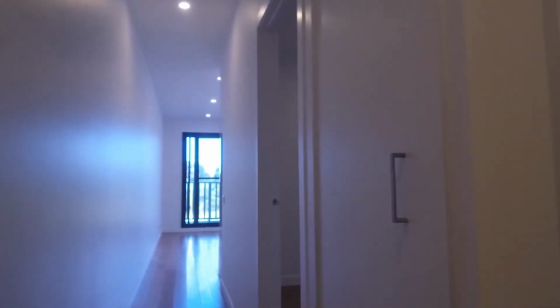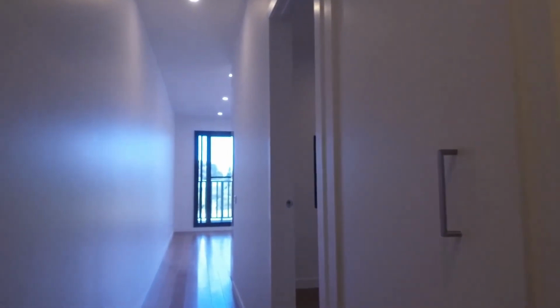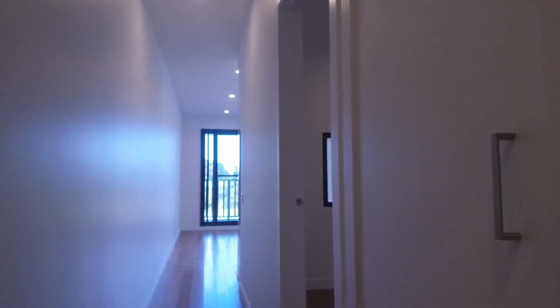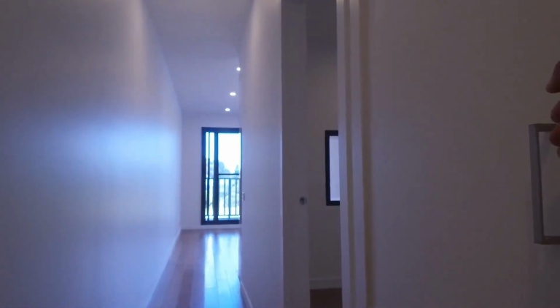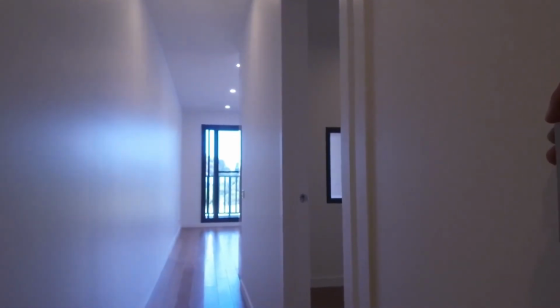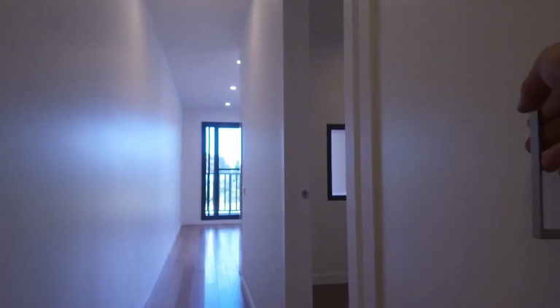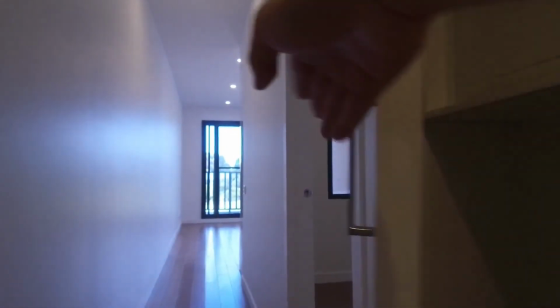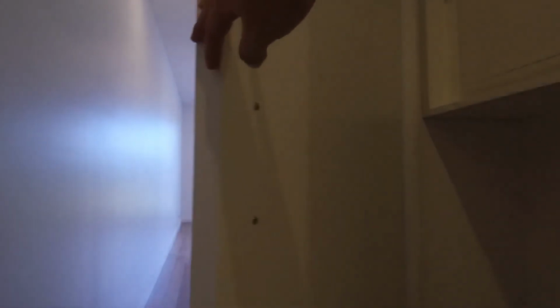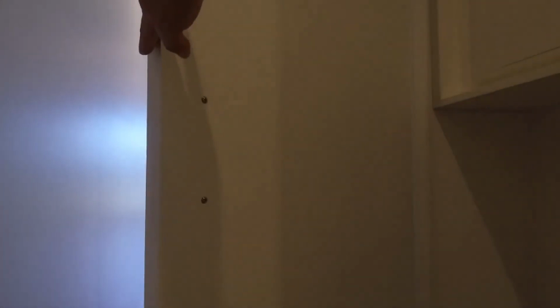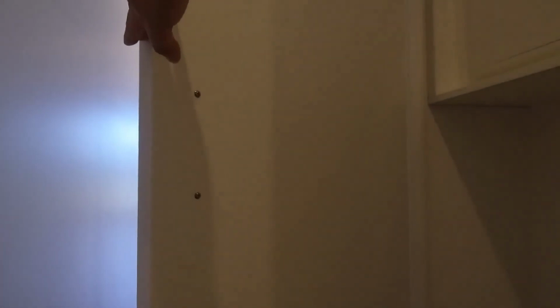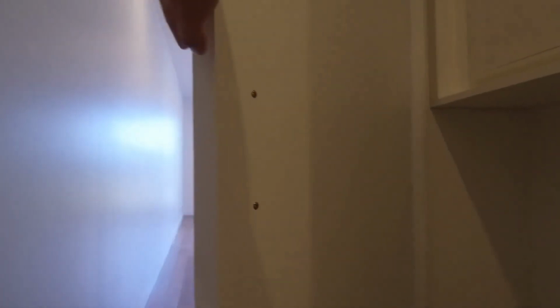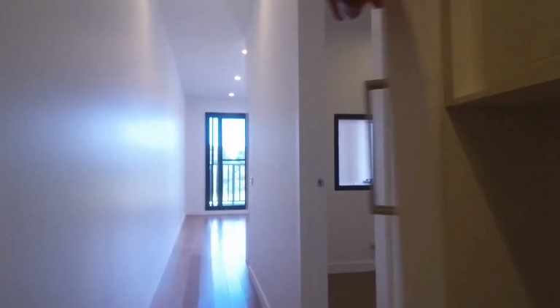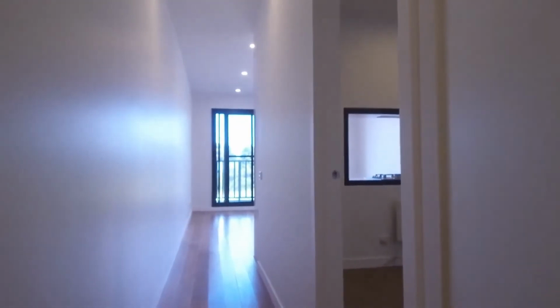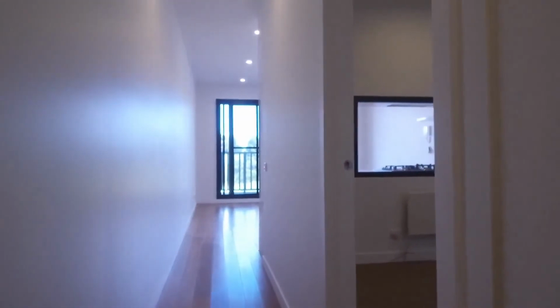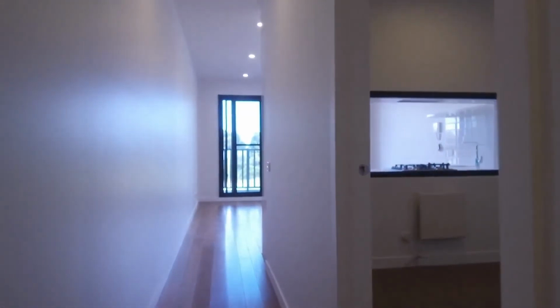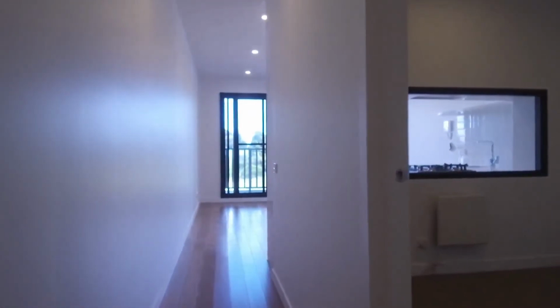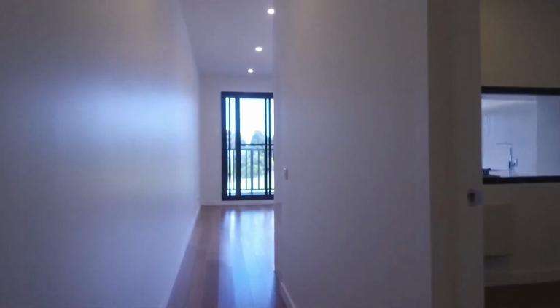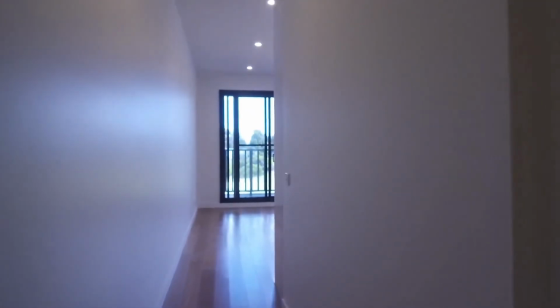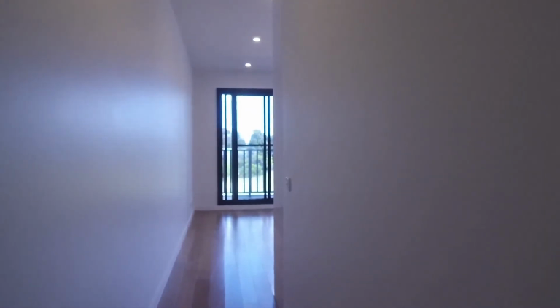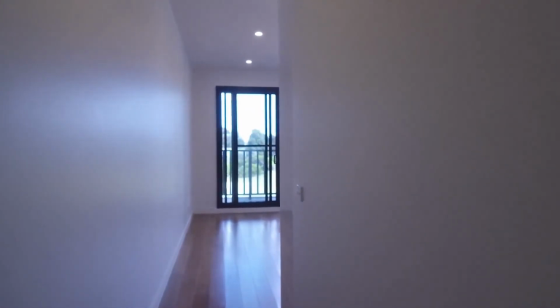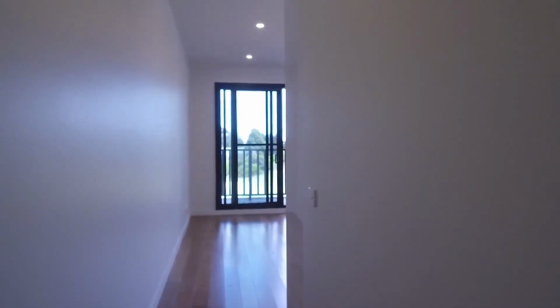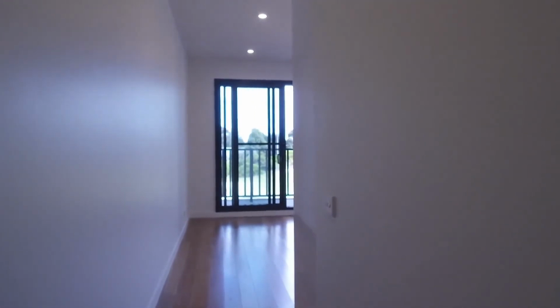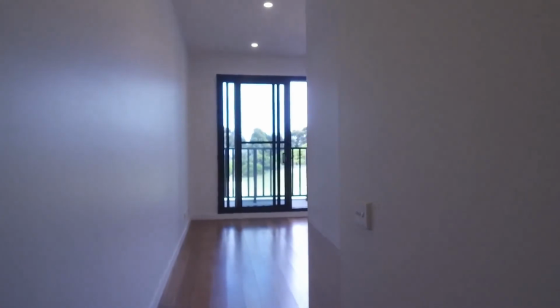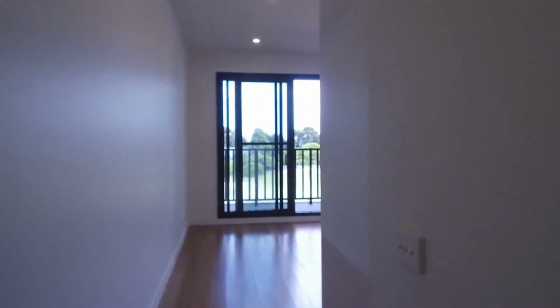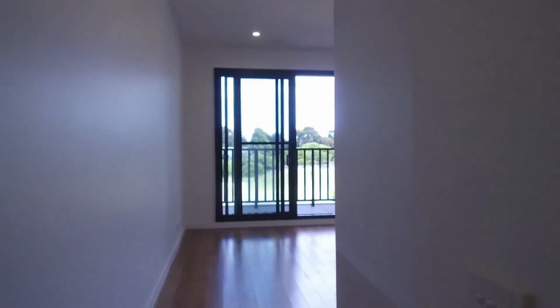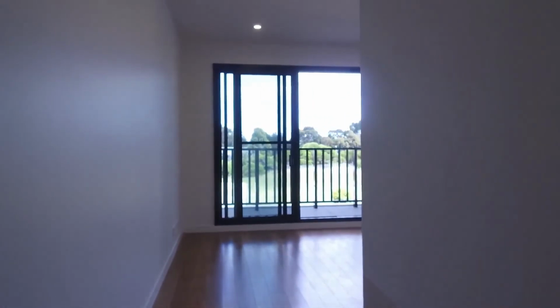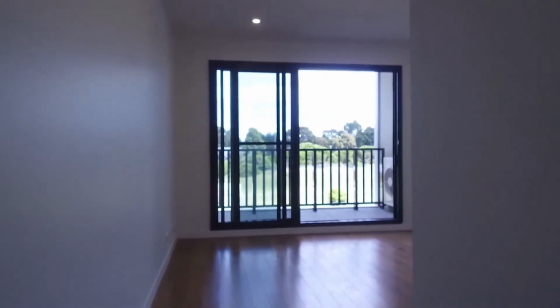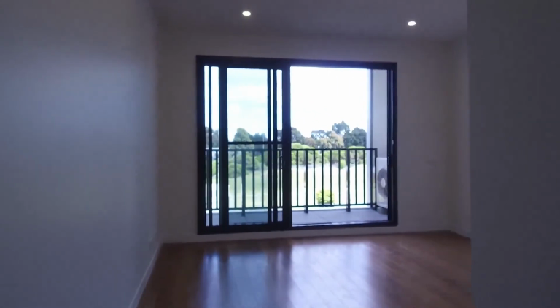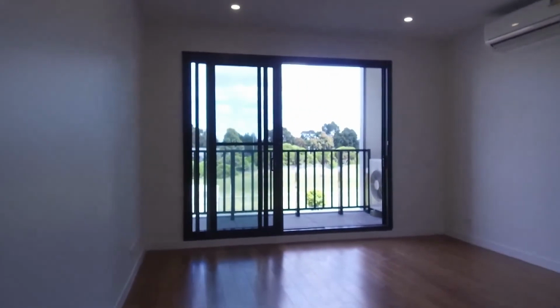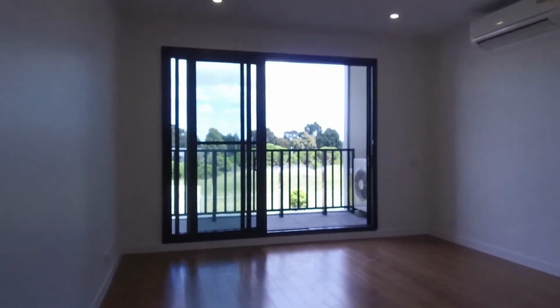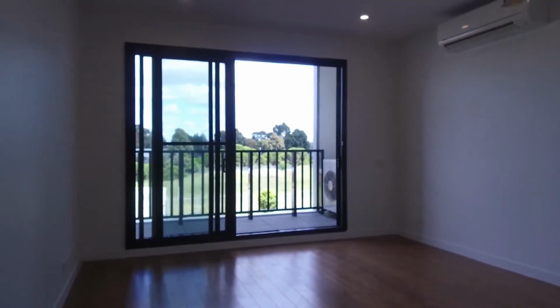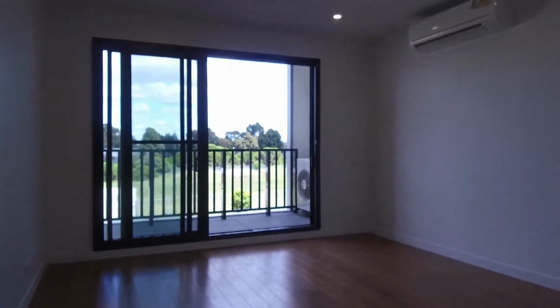Over here we have the linen cupboard for extra storage. If you're interested in inspecting this property, don't forget to register yourself for the inspection. Thank you for watching.